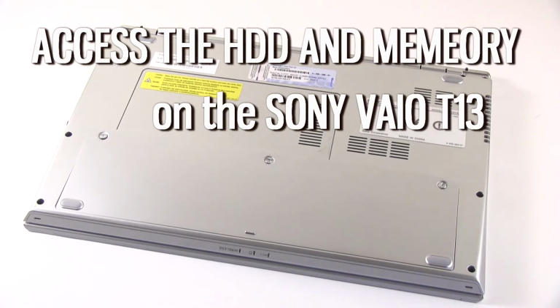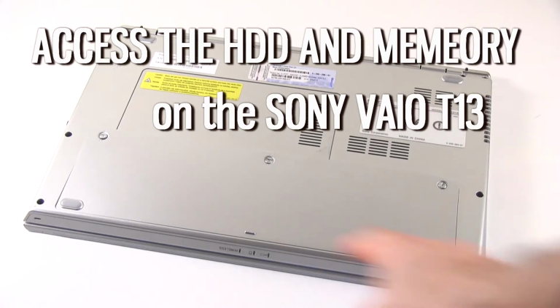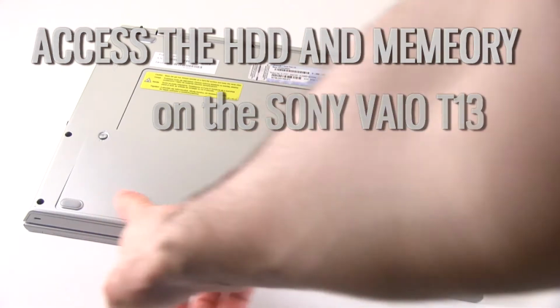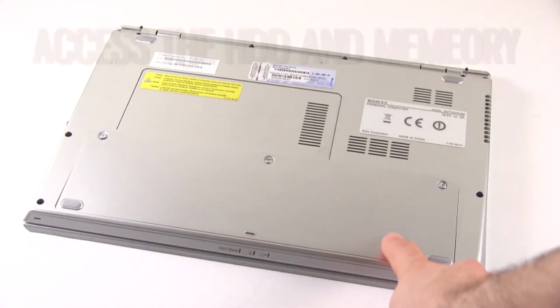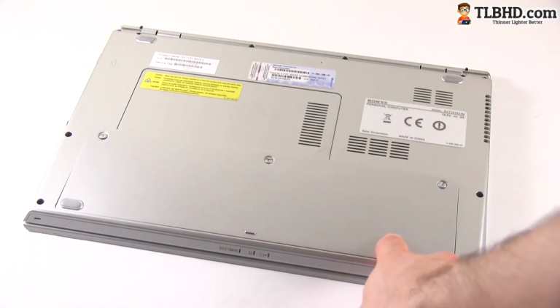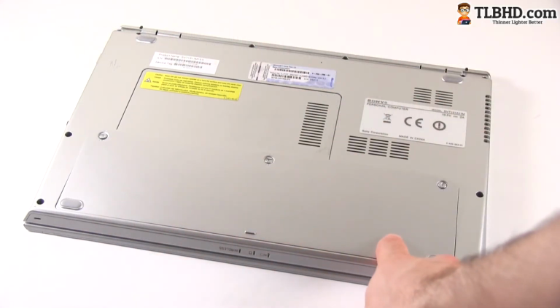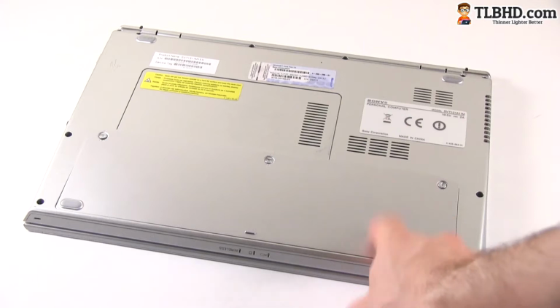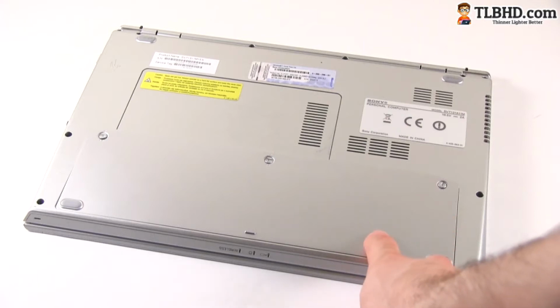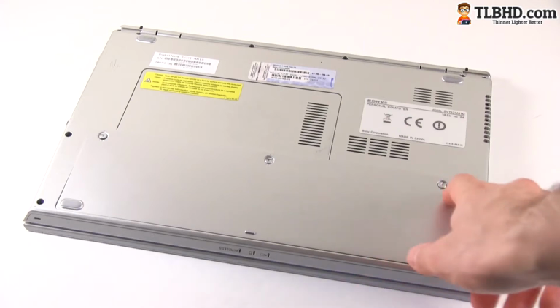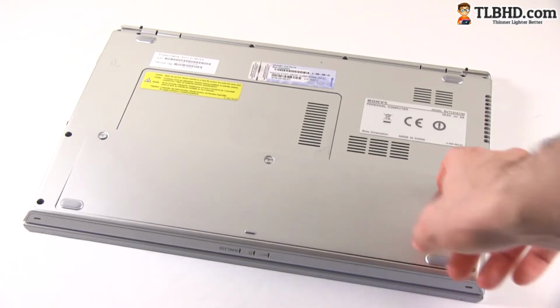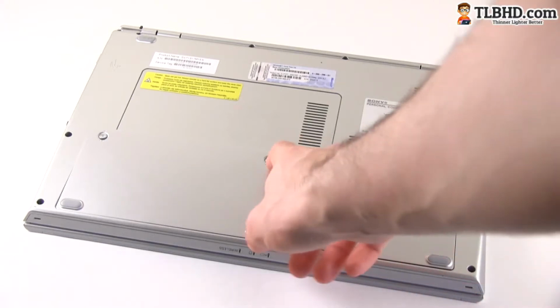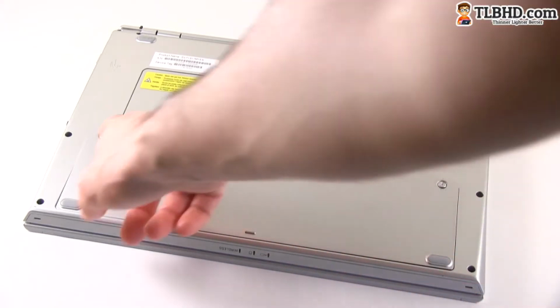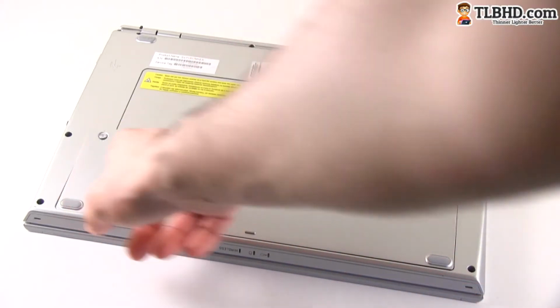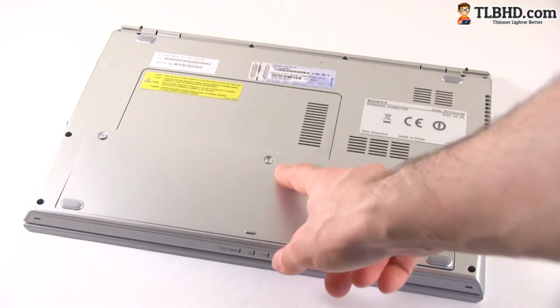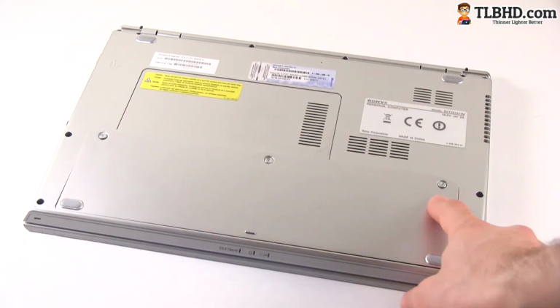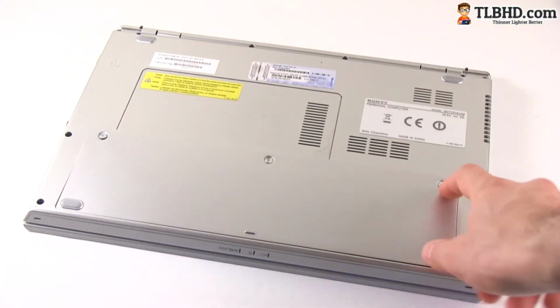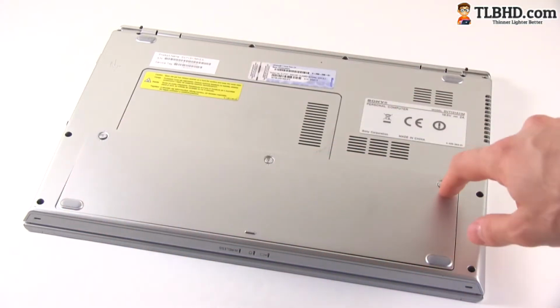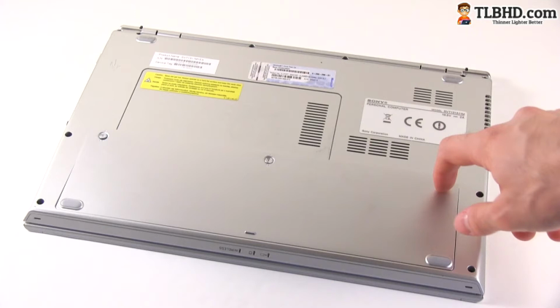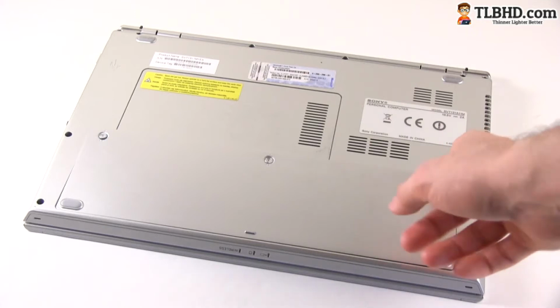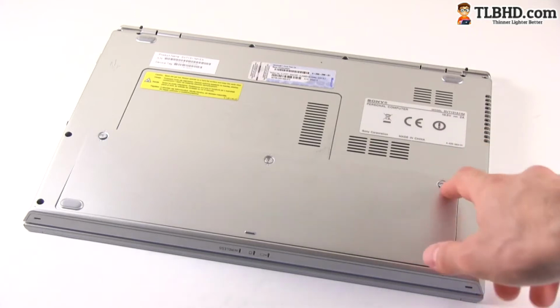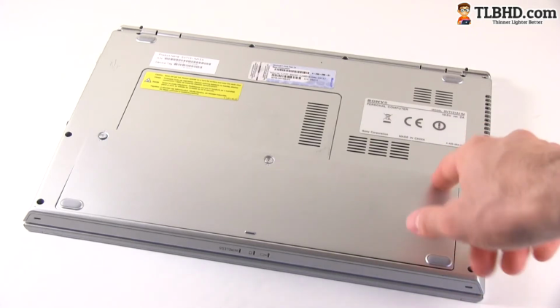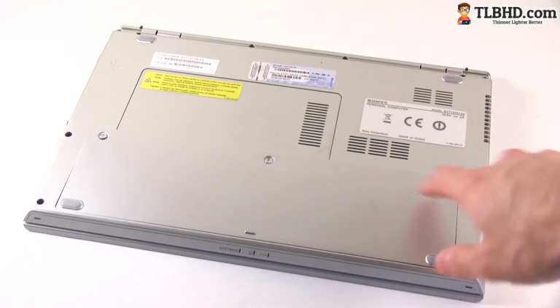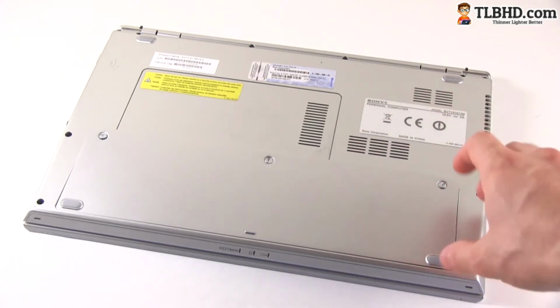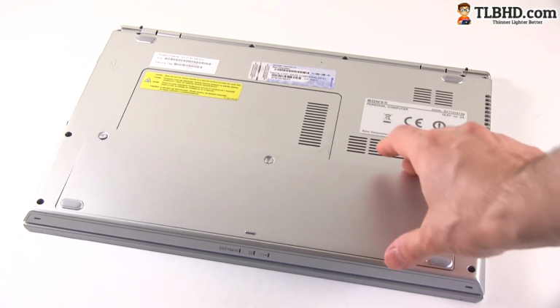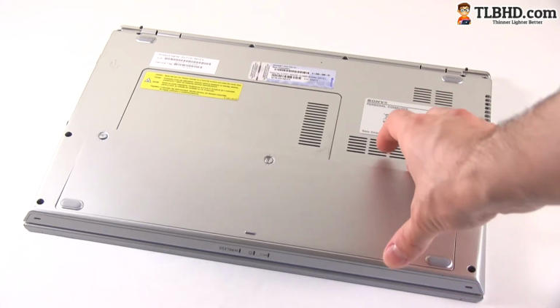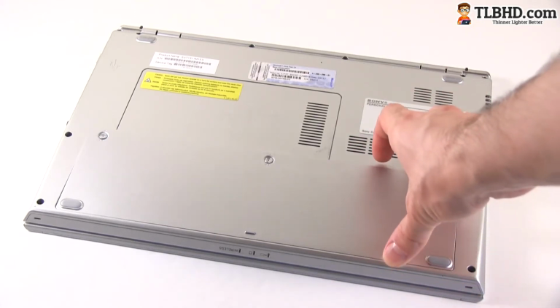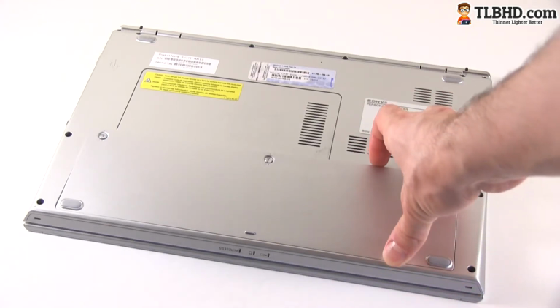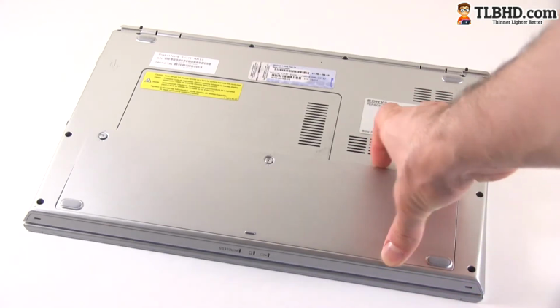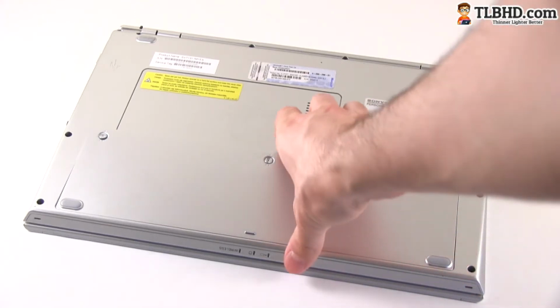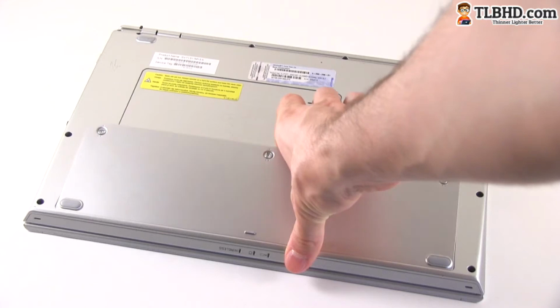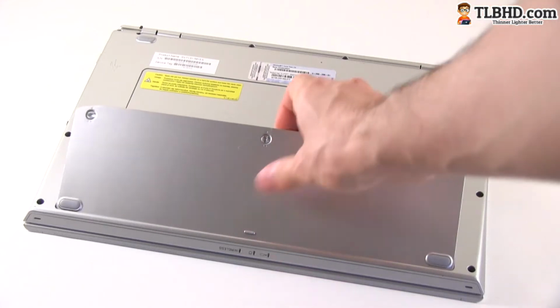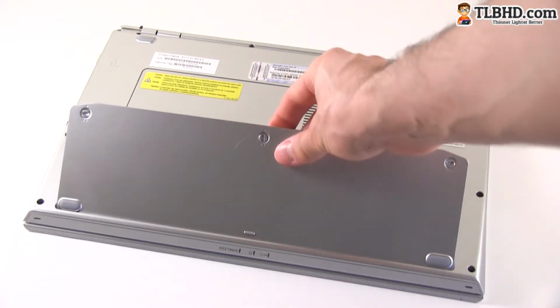The battery is this one and it's screwed in place by these three screws. I already unscrewed those because it's going to take a little bit of time, and once you unscrew them it's quite easy to remove the battery.